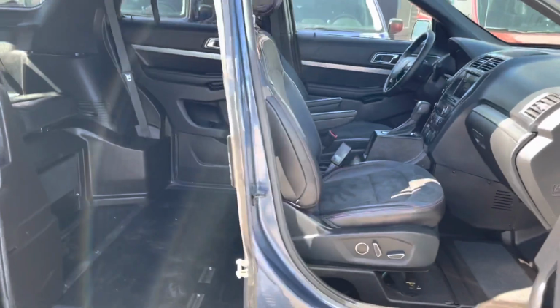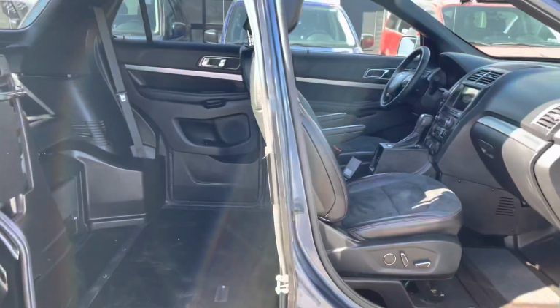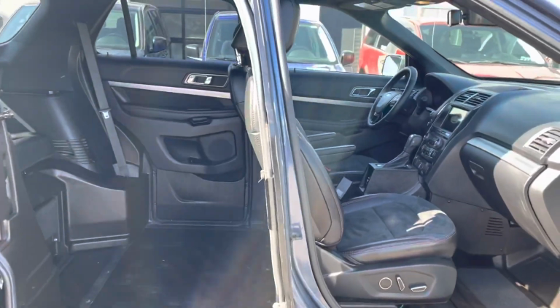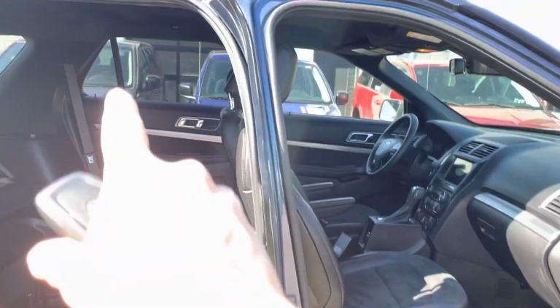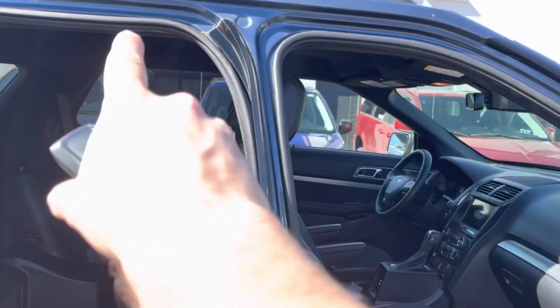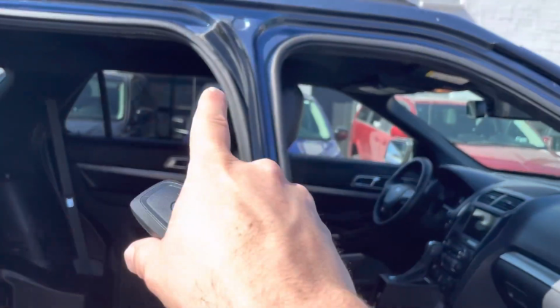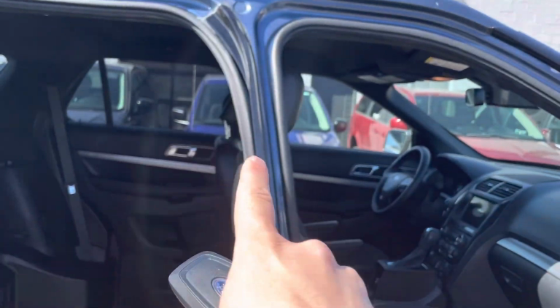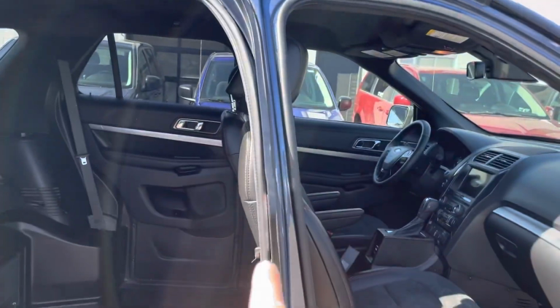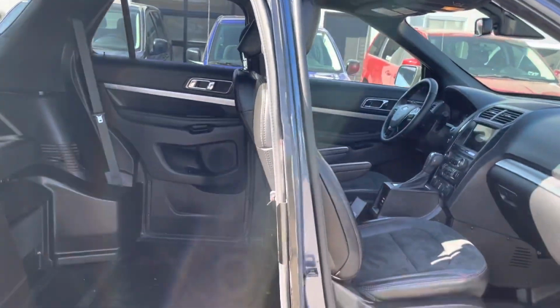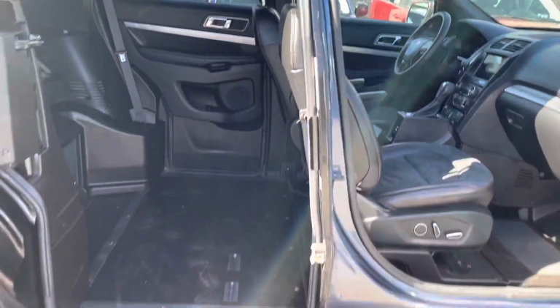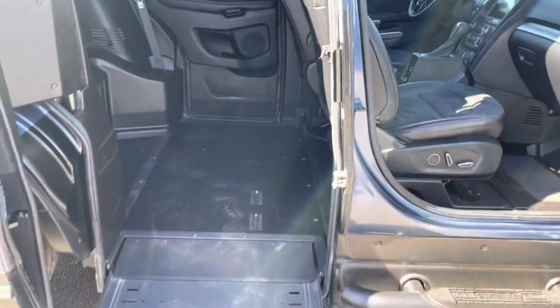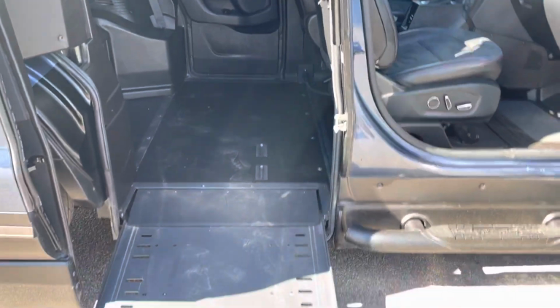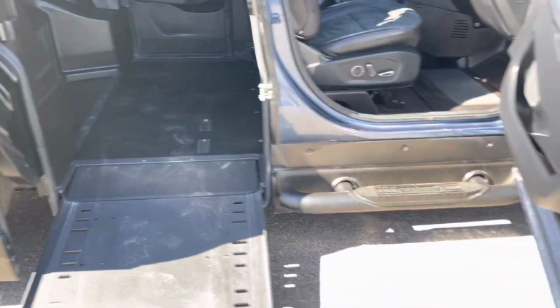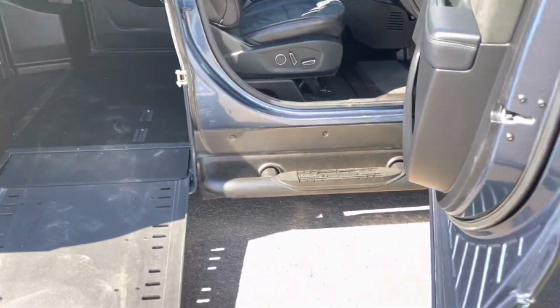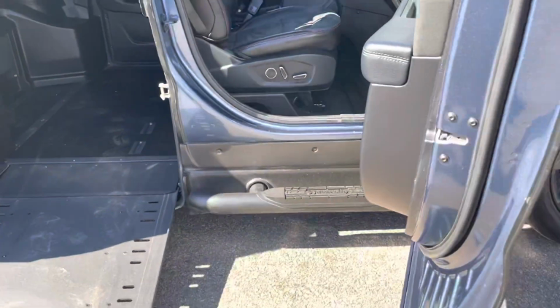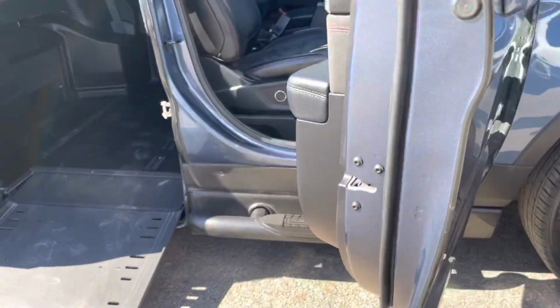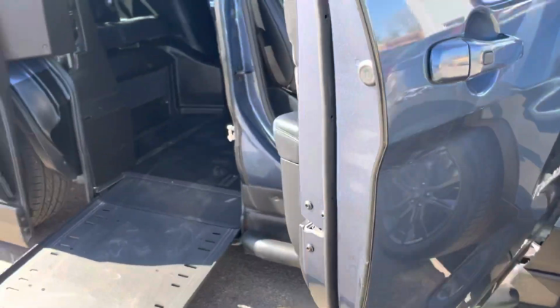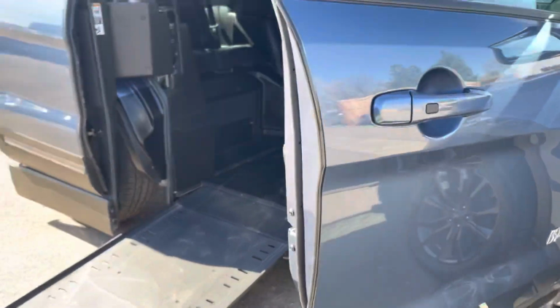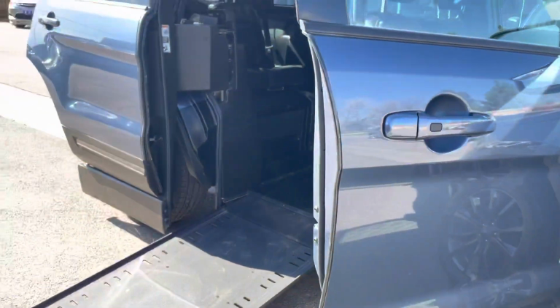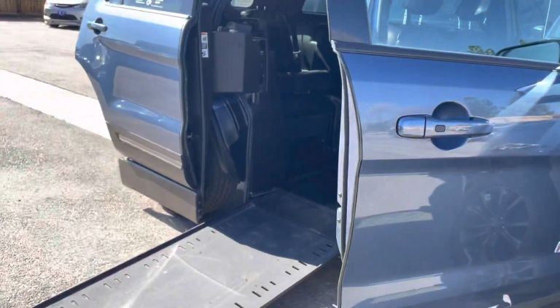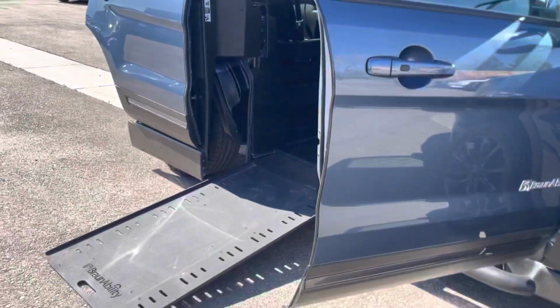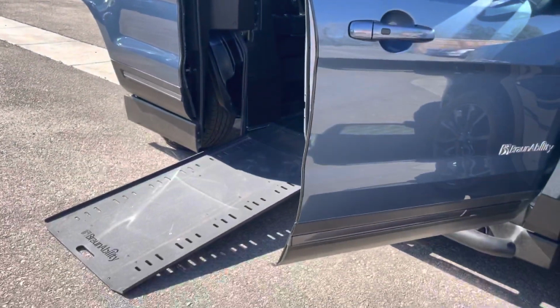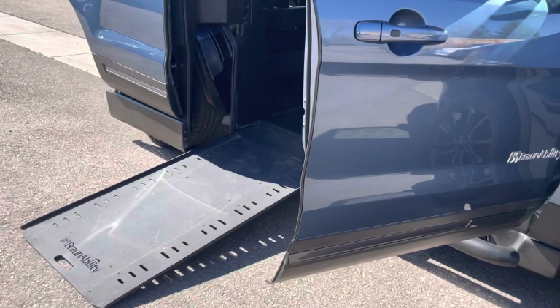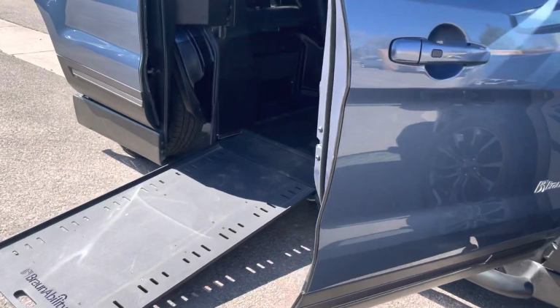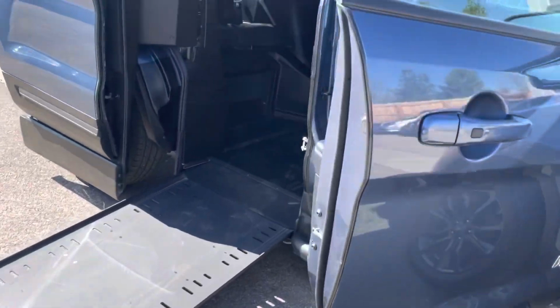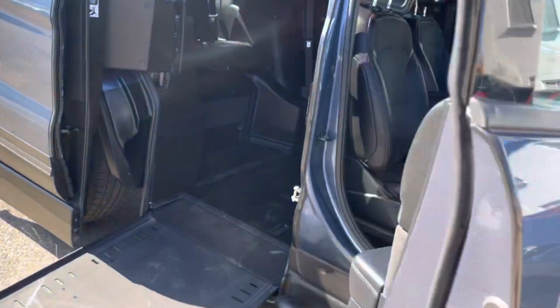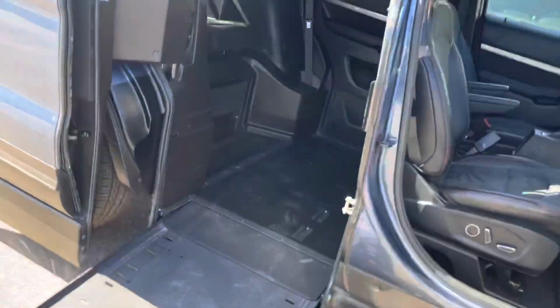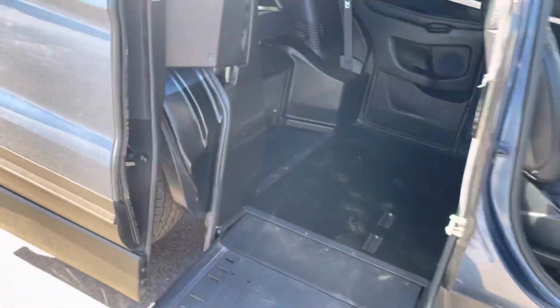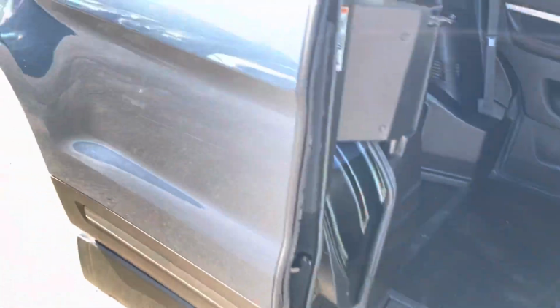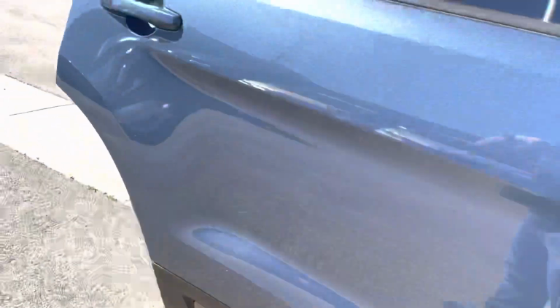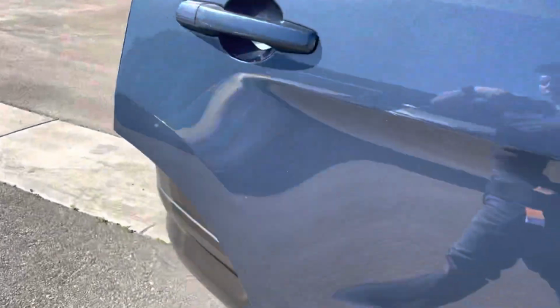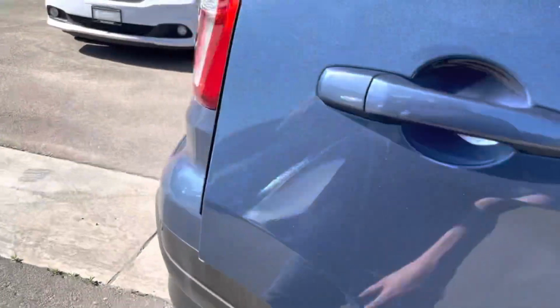Brawn actually modified this door to make the opening wider — they did cut down on the door a little bit, which is why you'll see that weather seal. I'll show you the back as well.